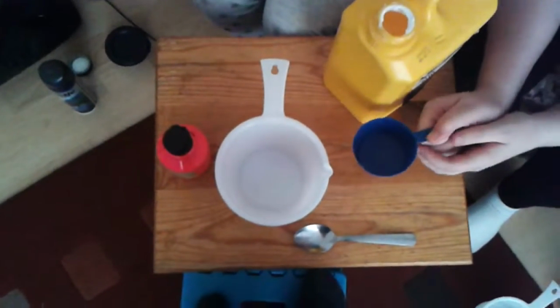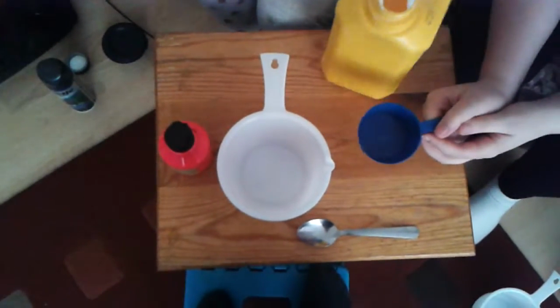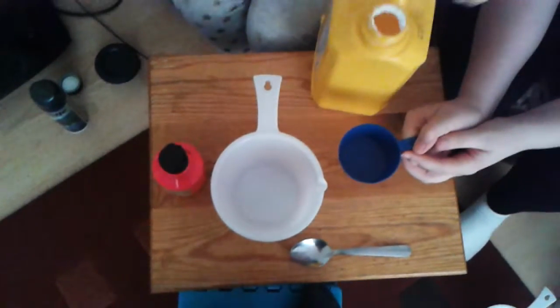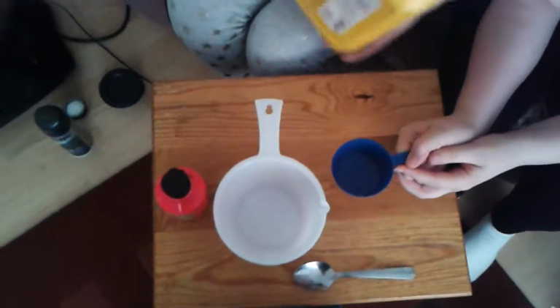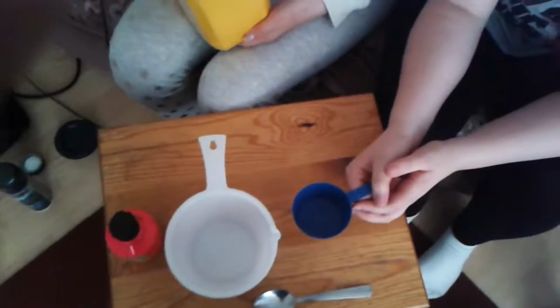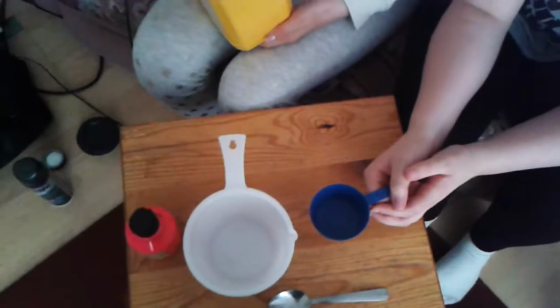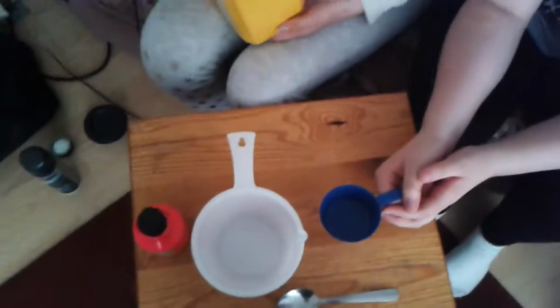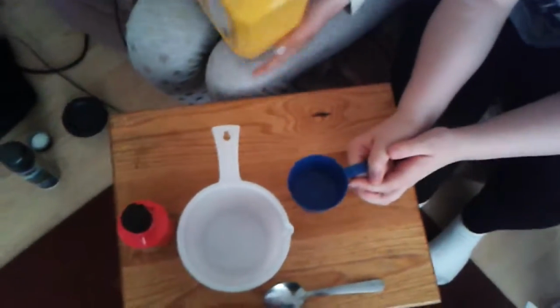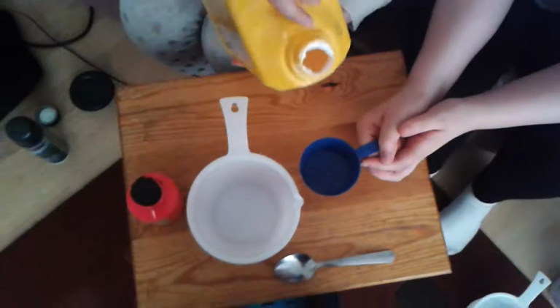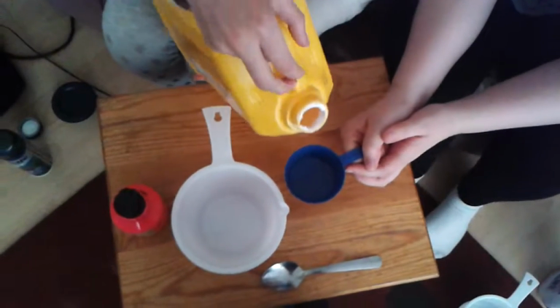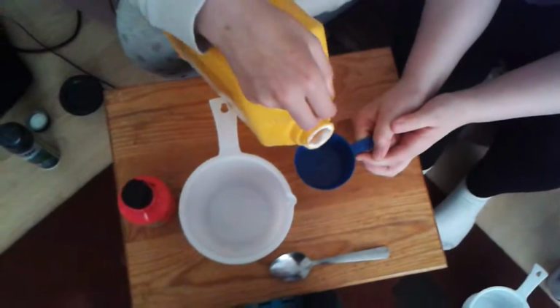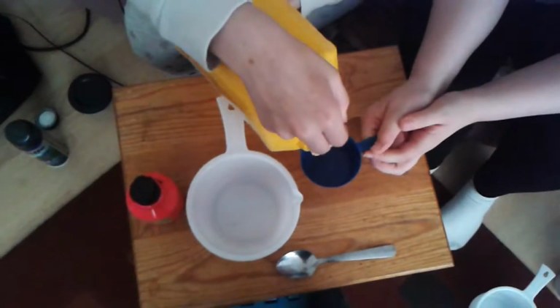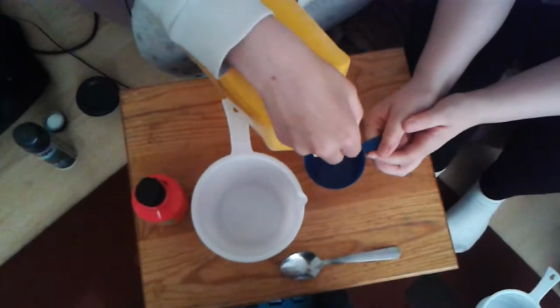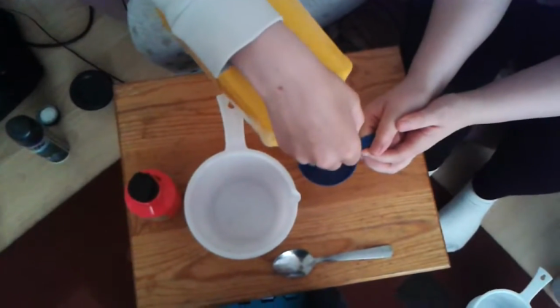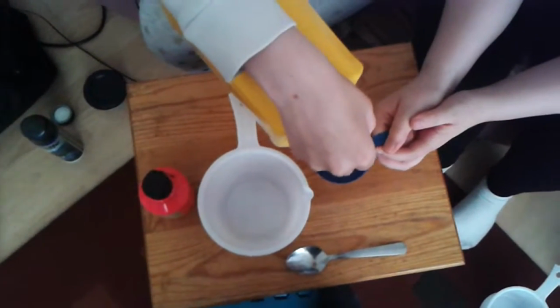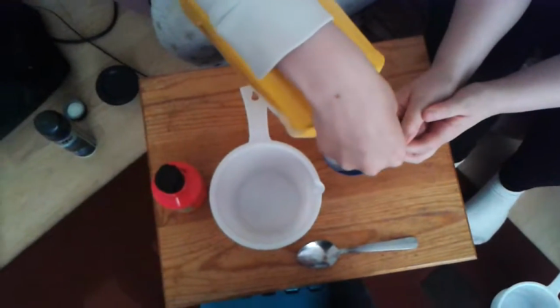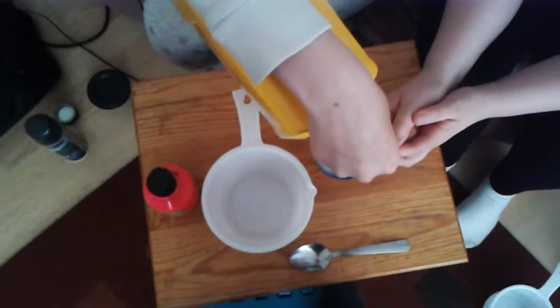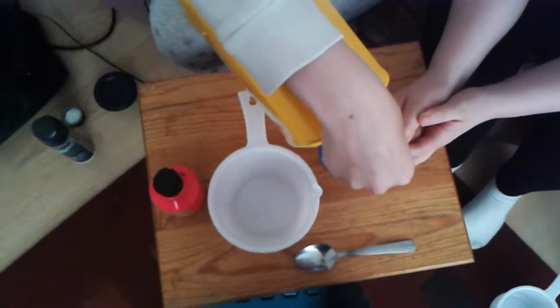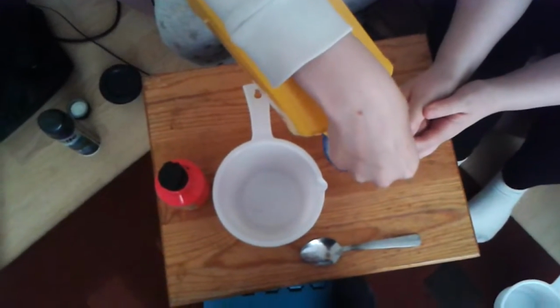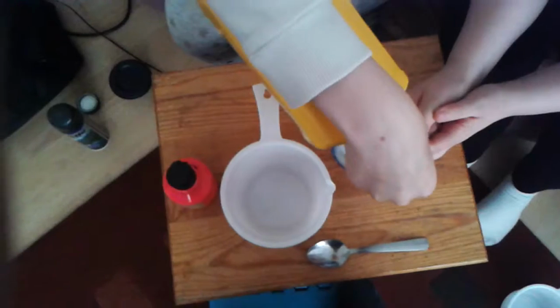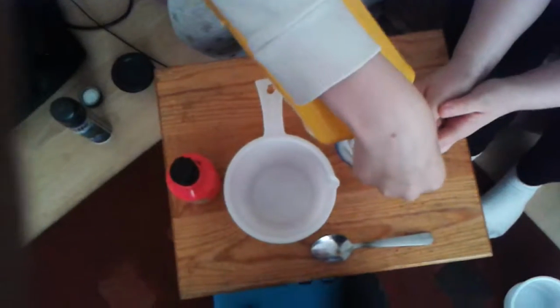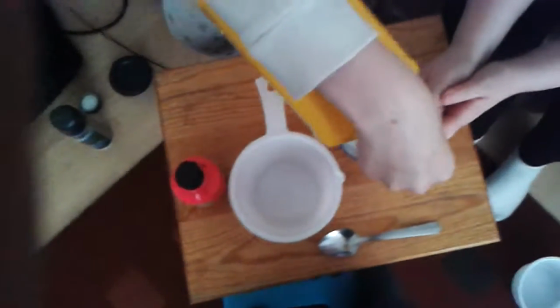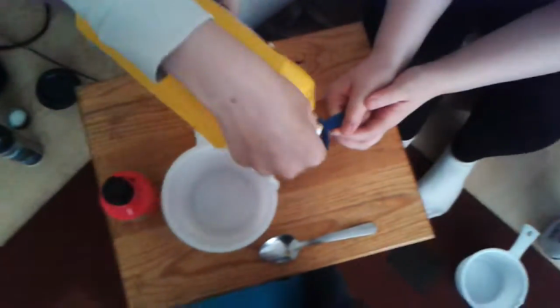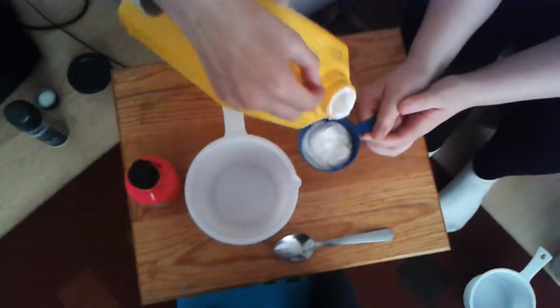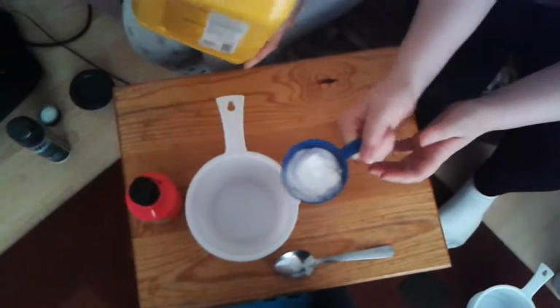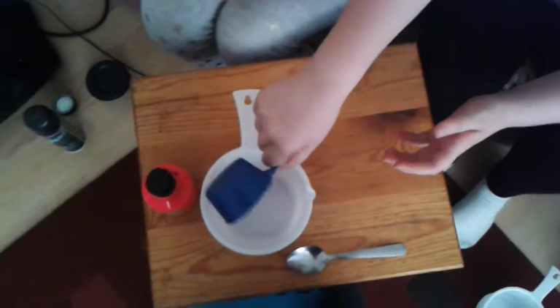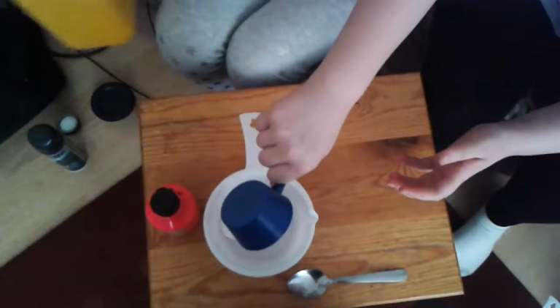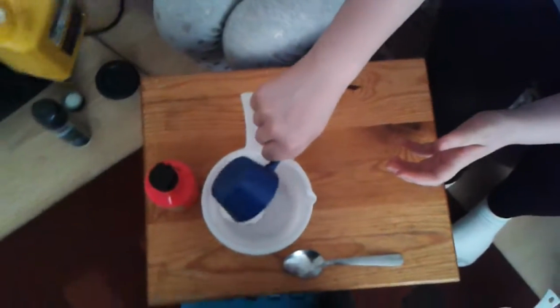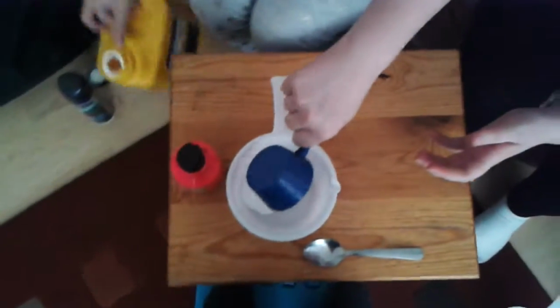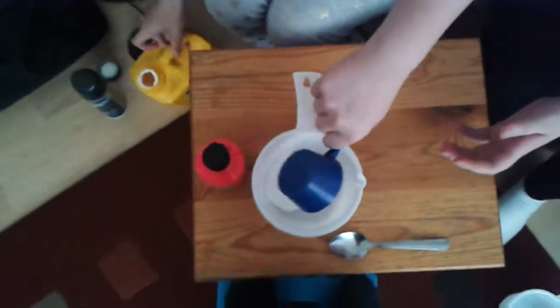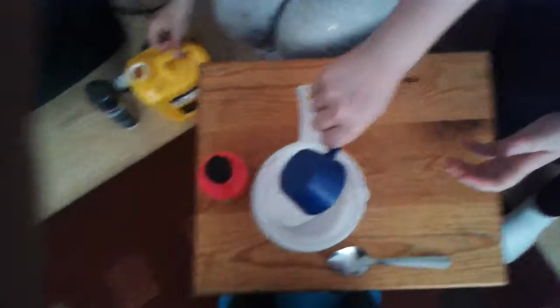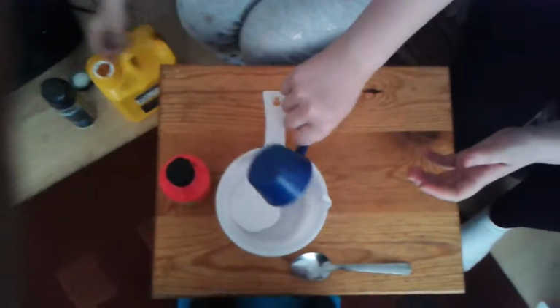So let's get started. We're going to put 100ml of glue into this cup — maybe less, just depends. Put about that much in, and then put it into your mixing container.